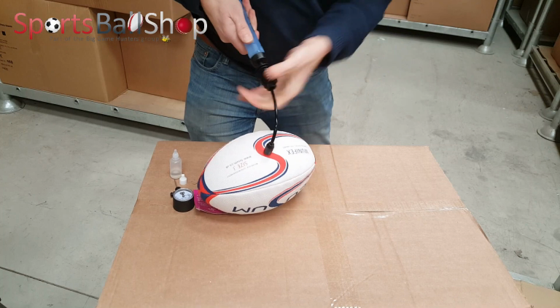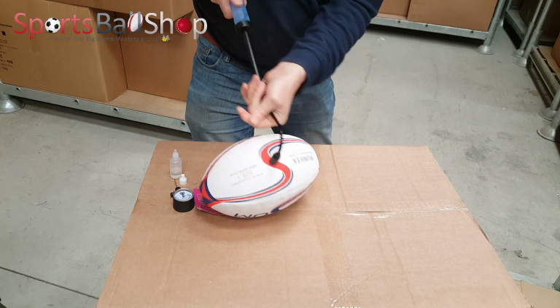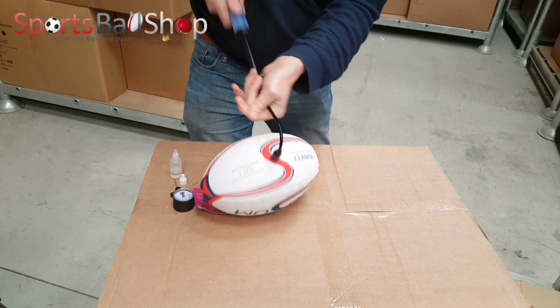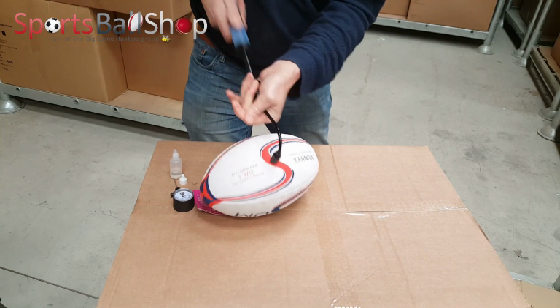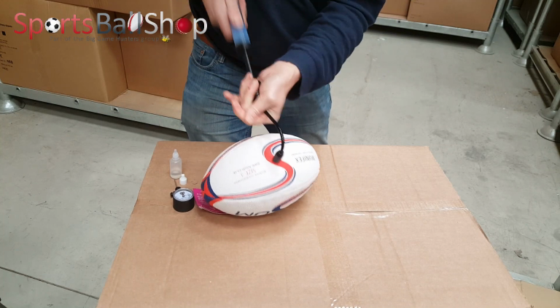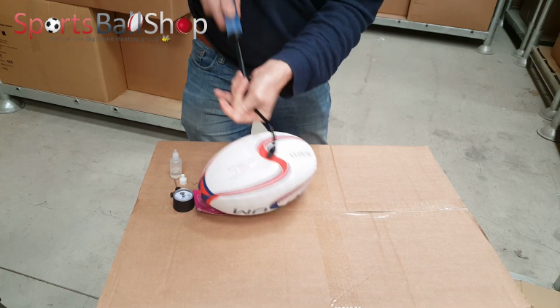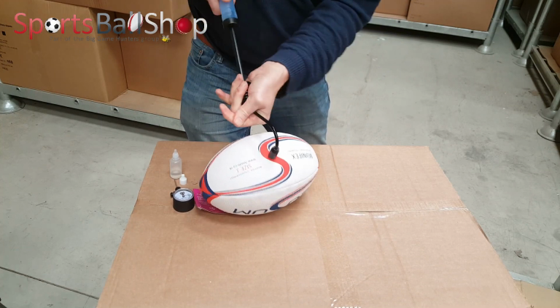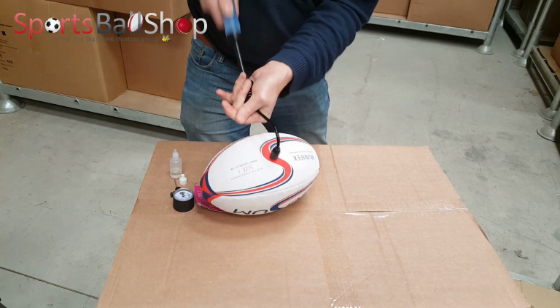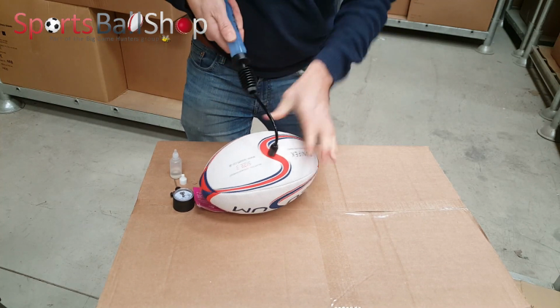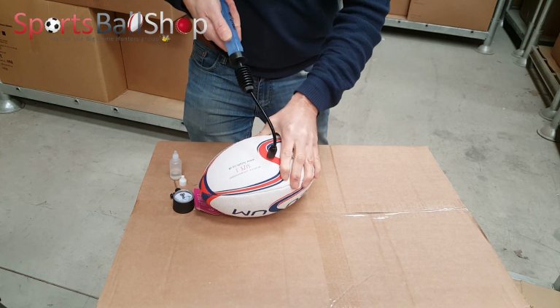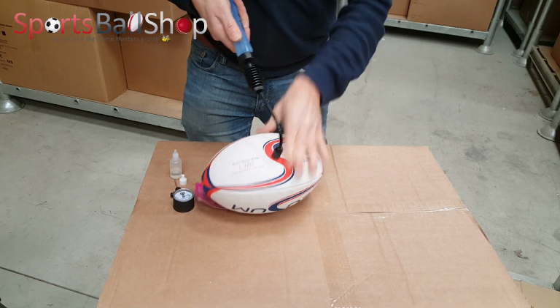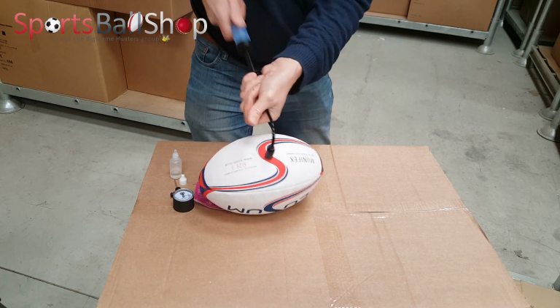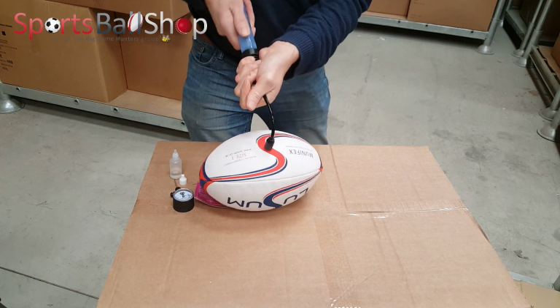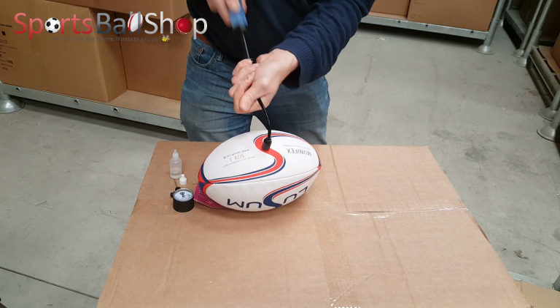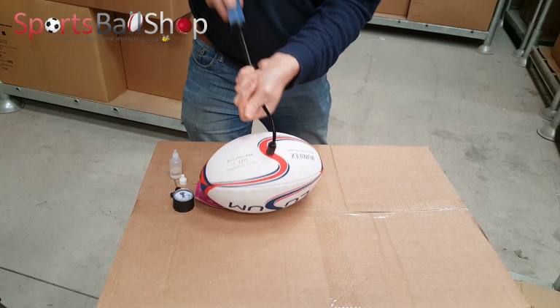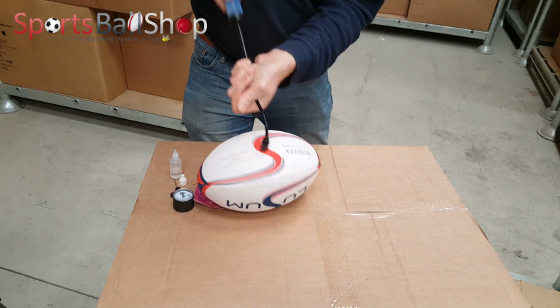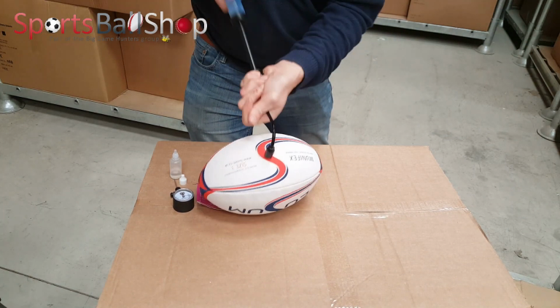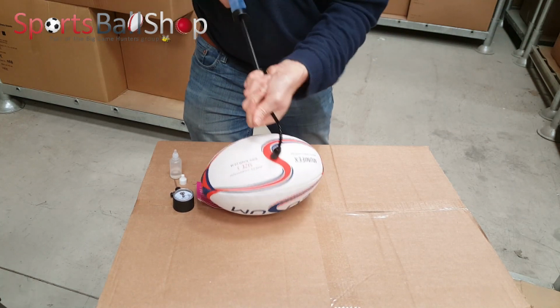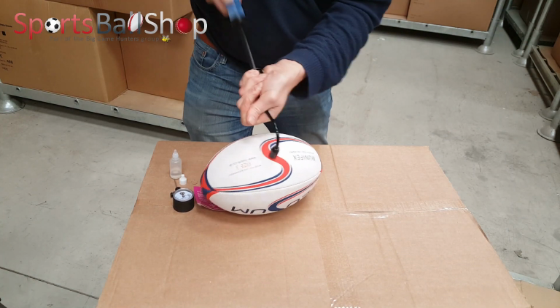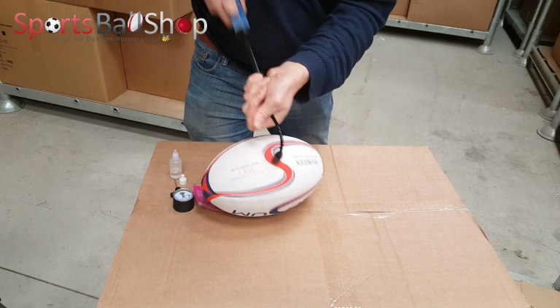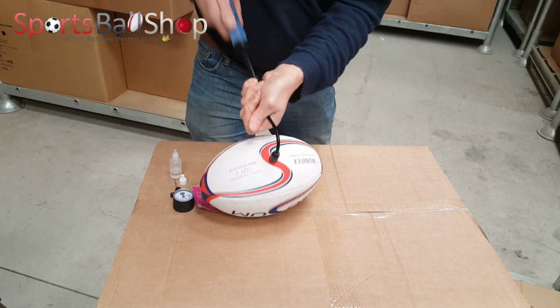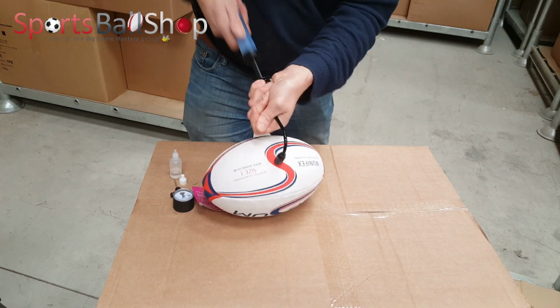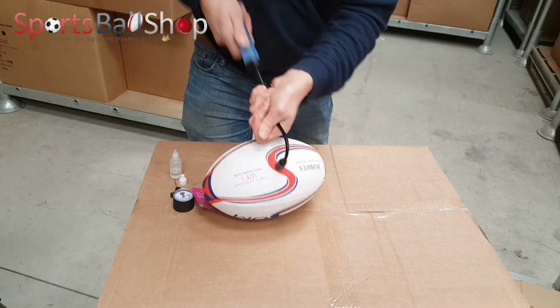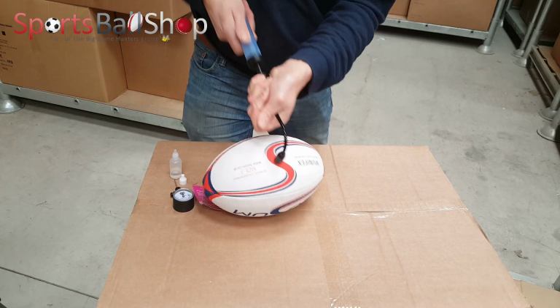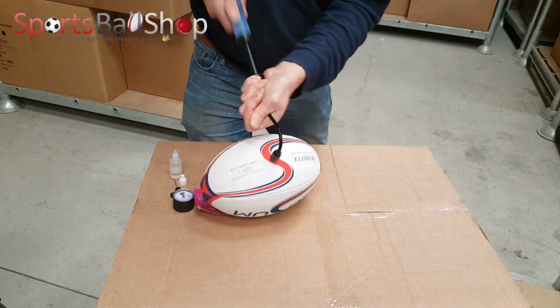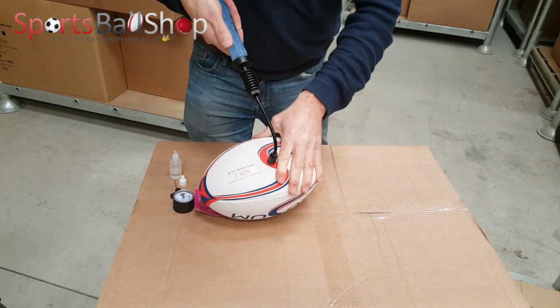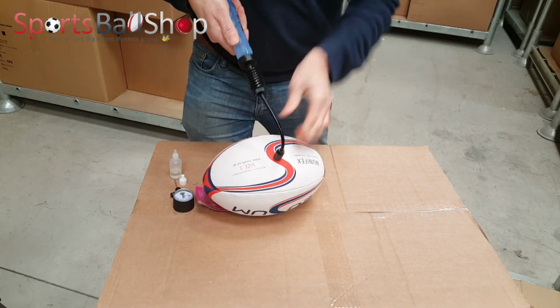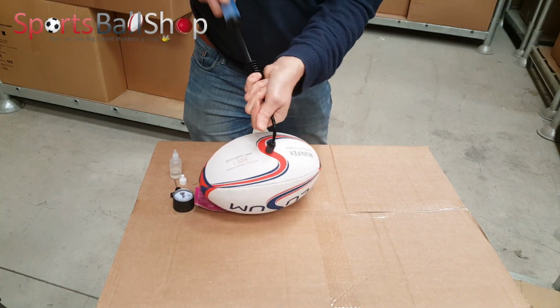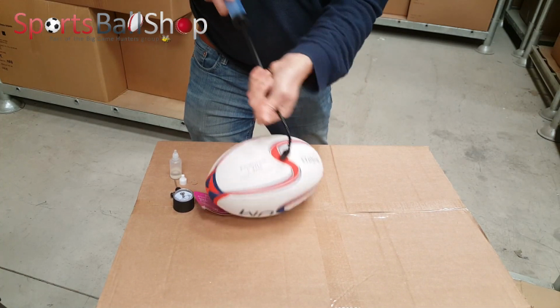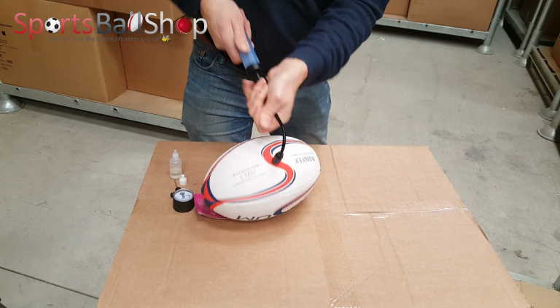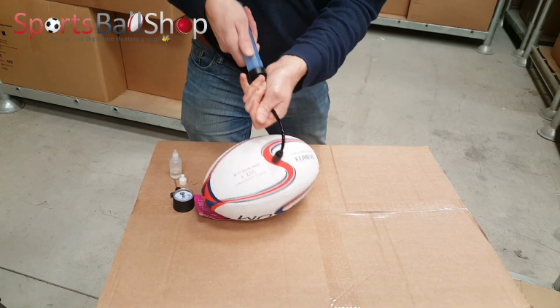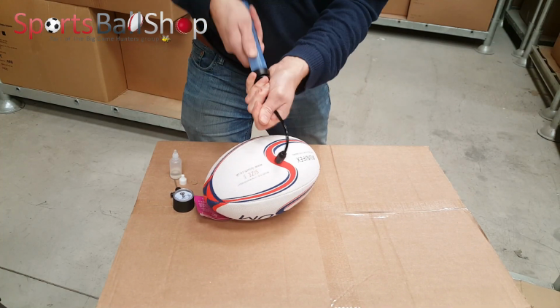When you're nearly at the end, slow down and just keep checking finger pressure. If you've been pumping balls up for years you will know roughly the feel of a ball when it's at the correct PSI.